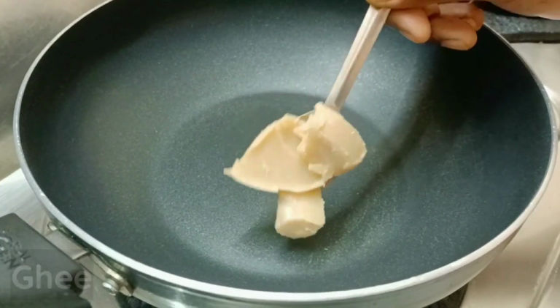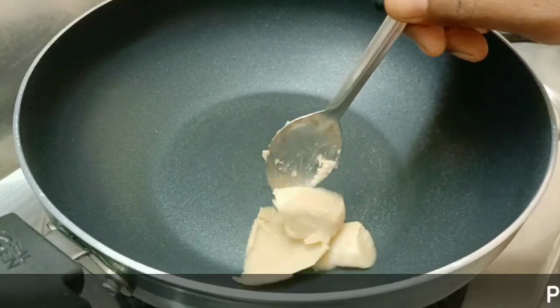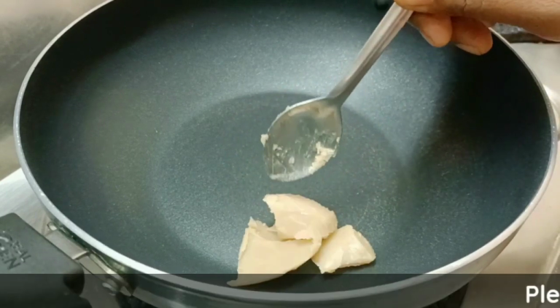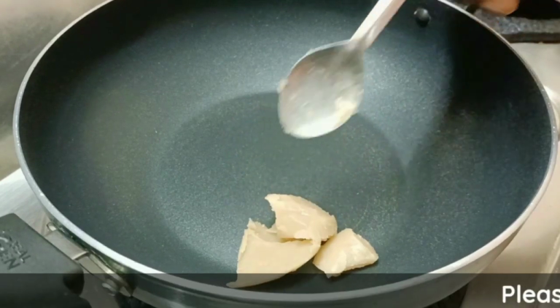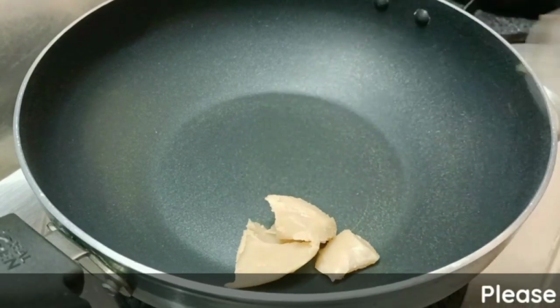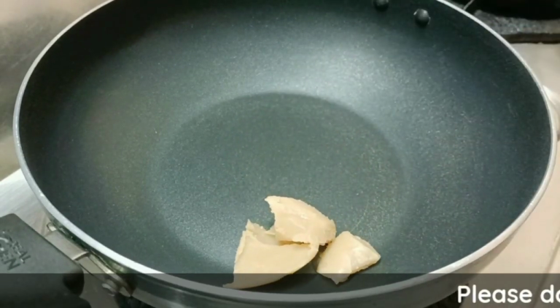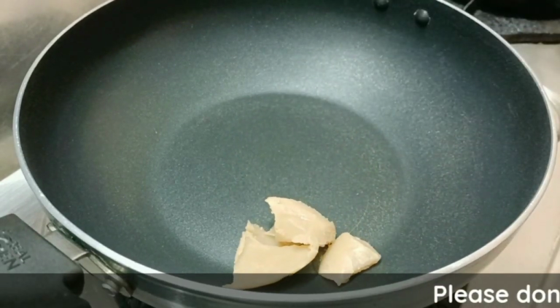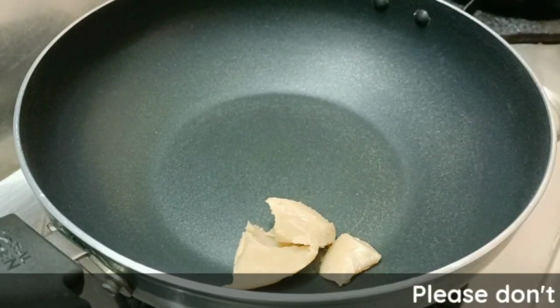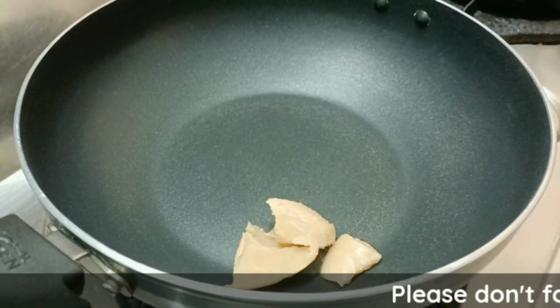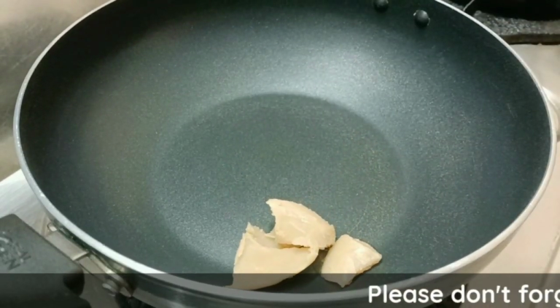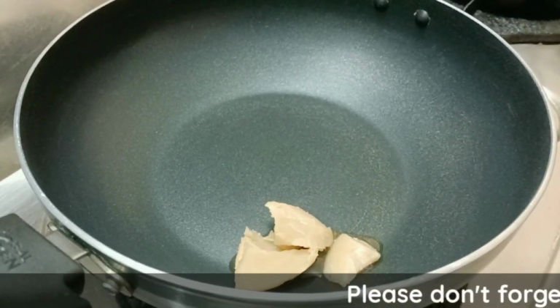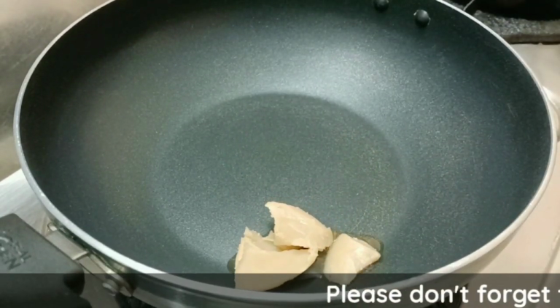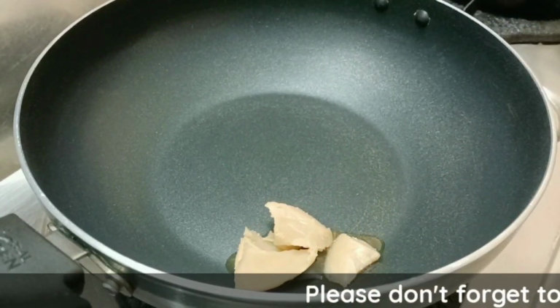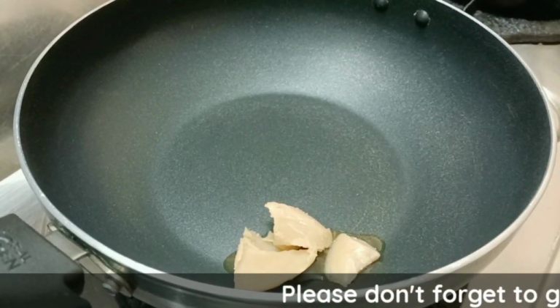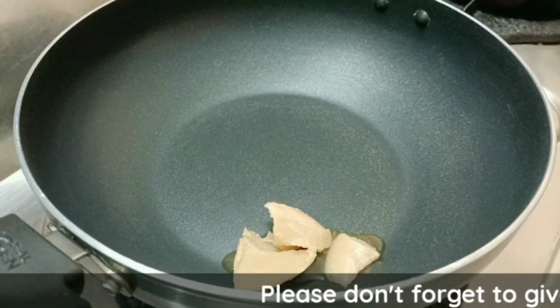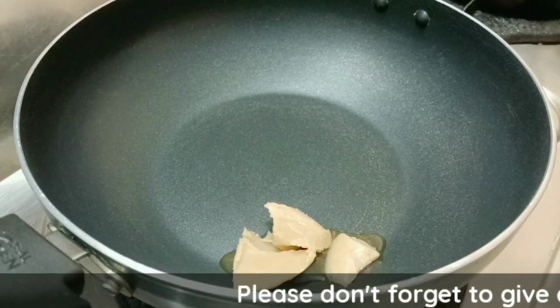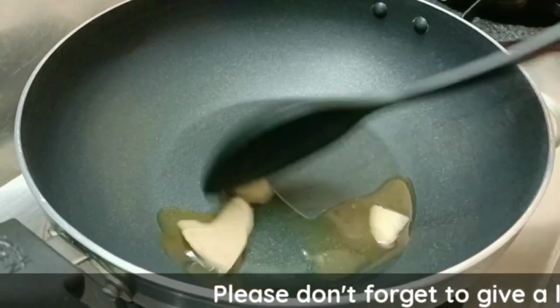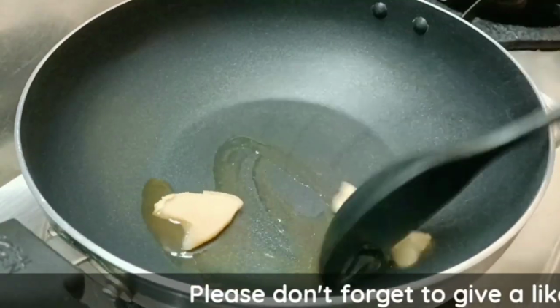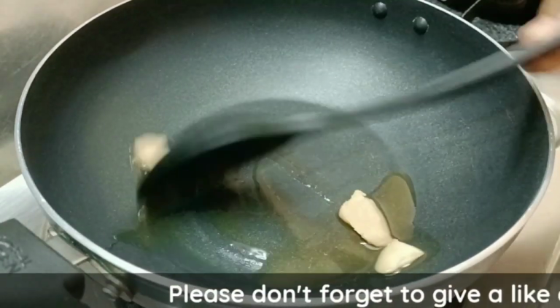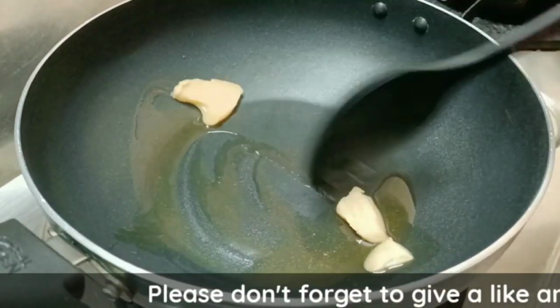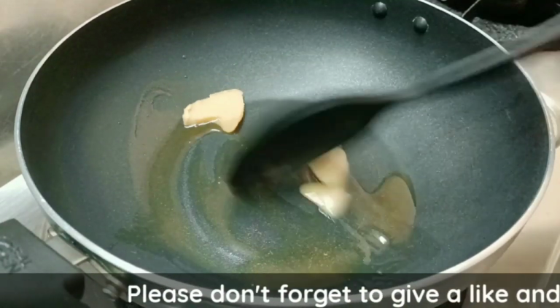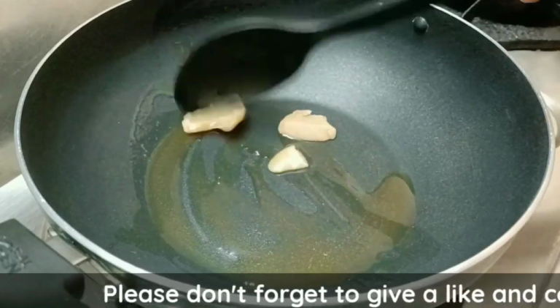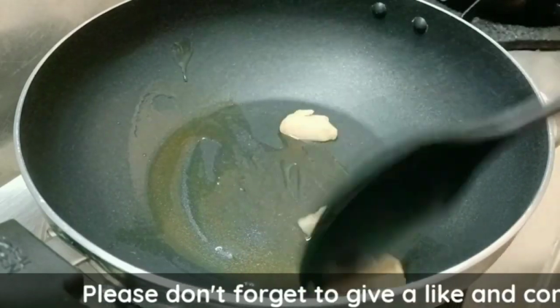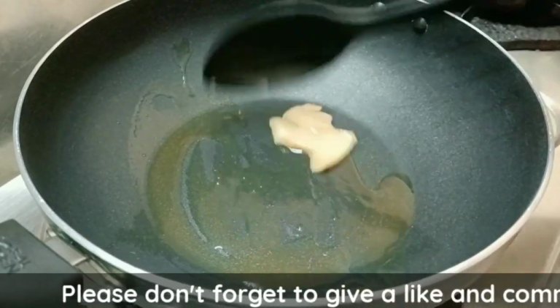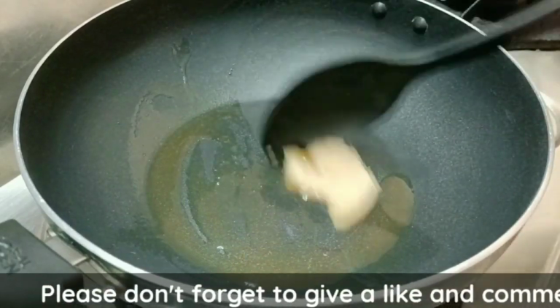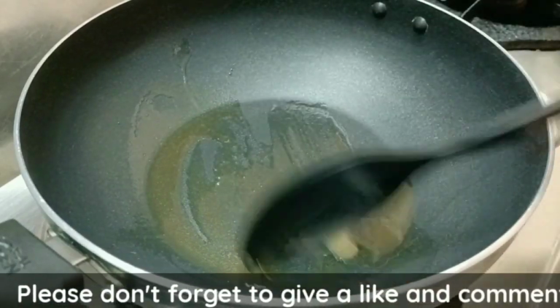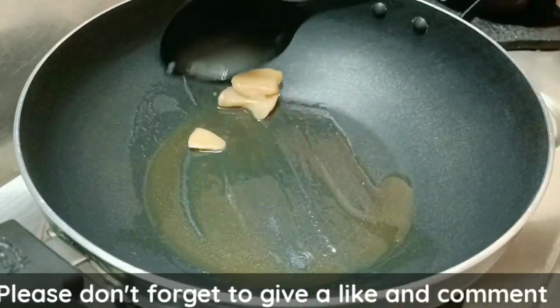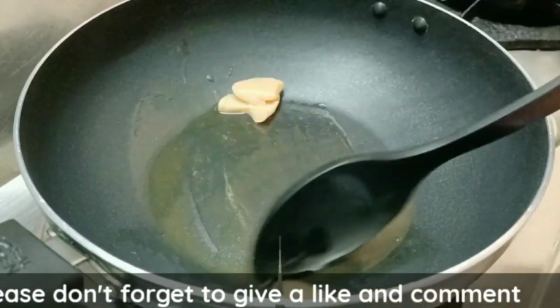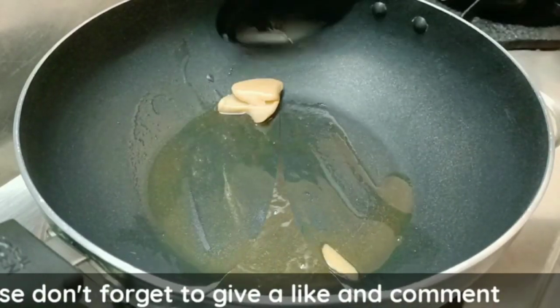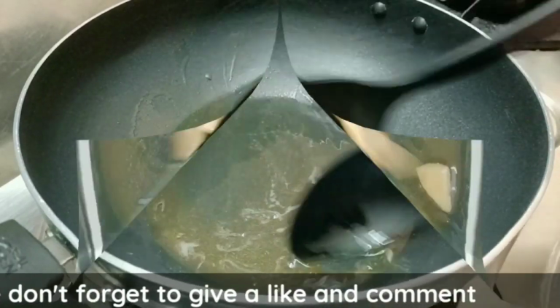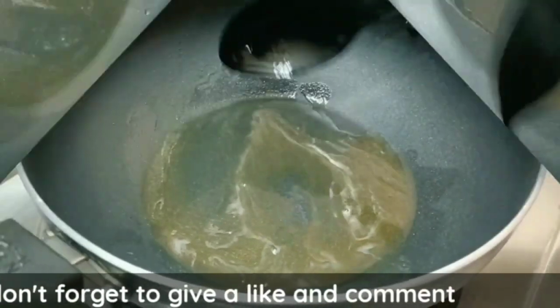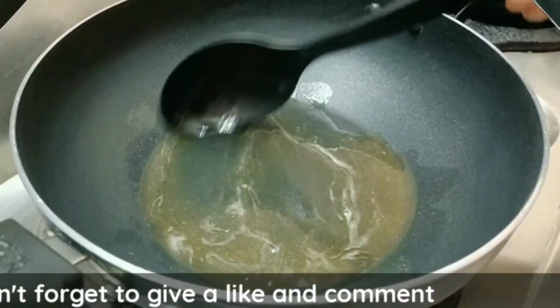Add 2 tablespoons of grains. Now I will add these in 2 tablespoons.